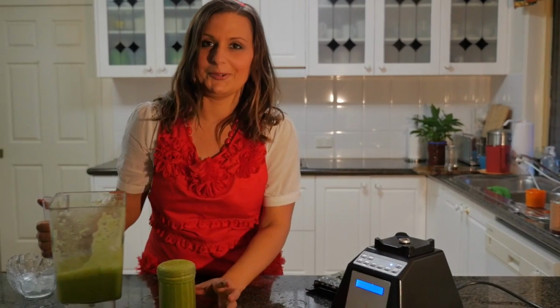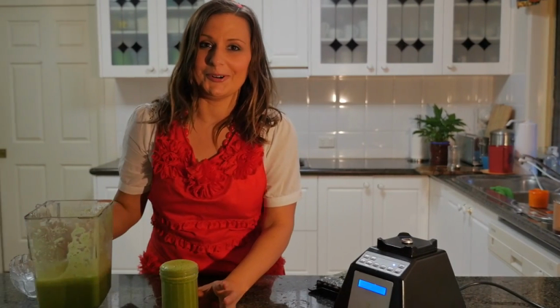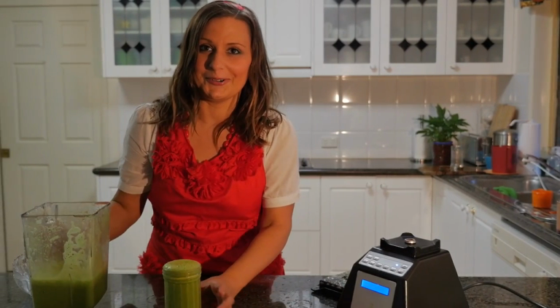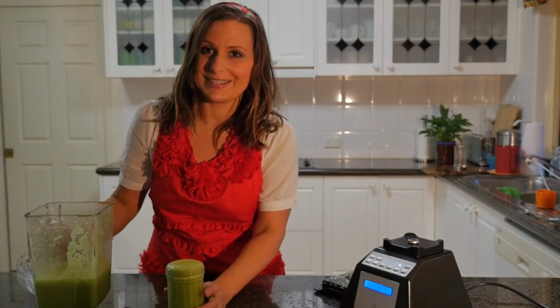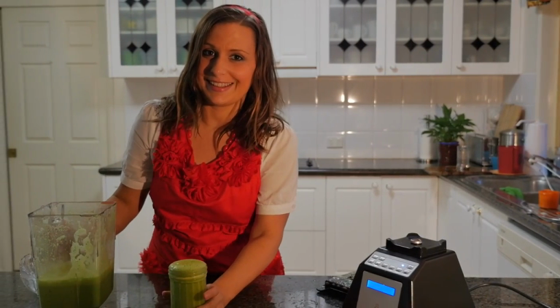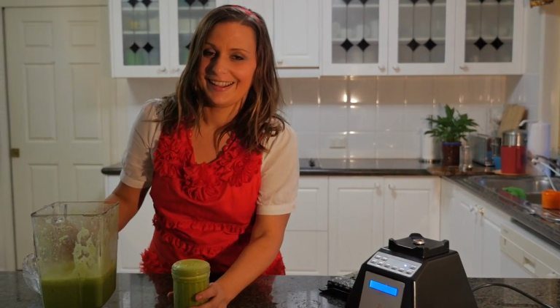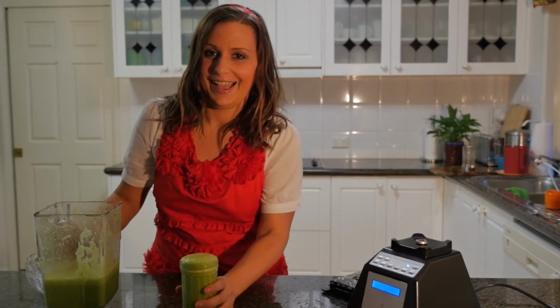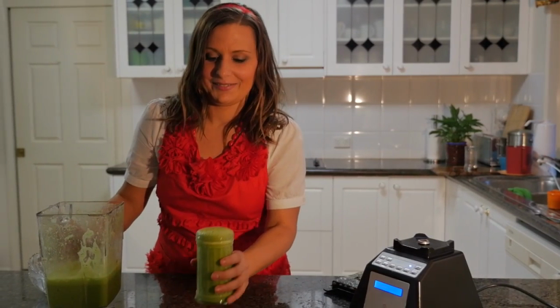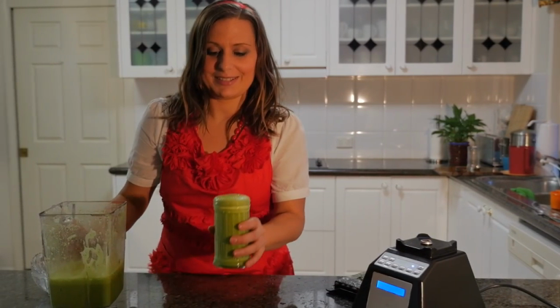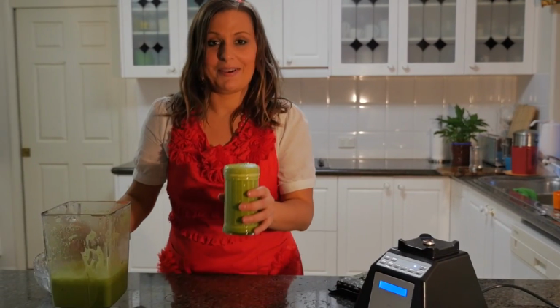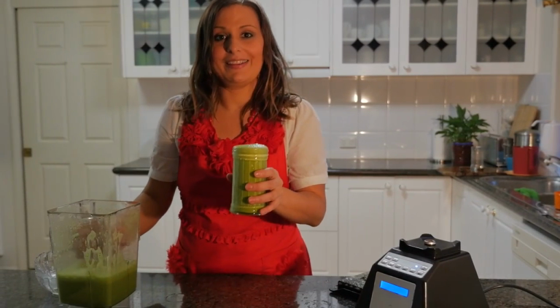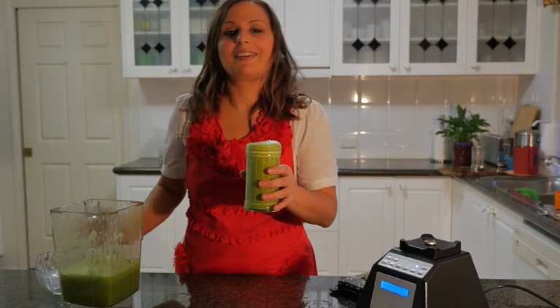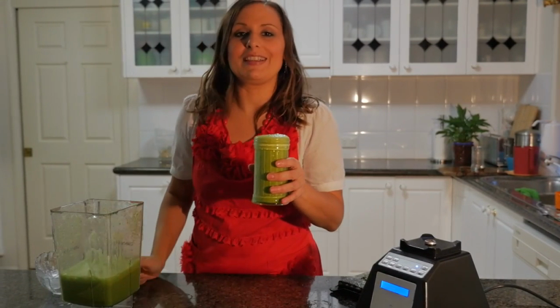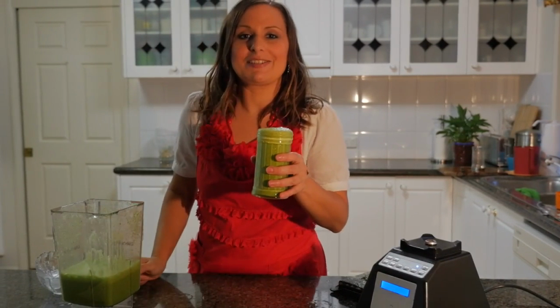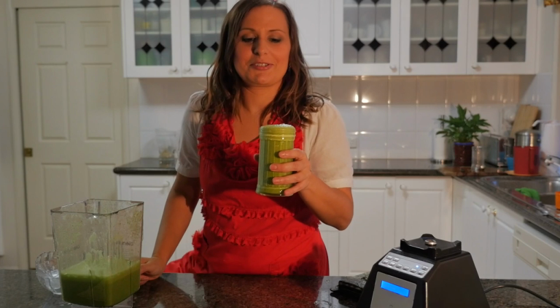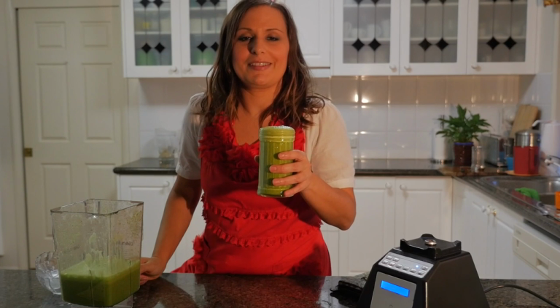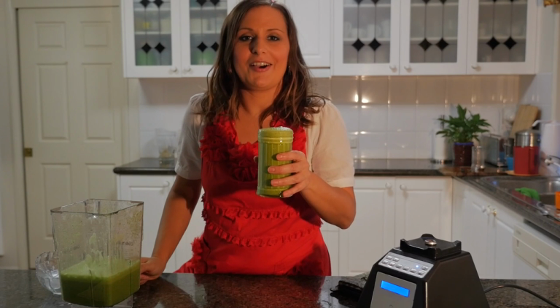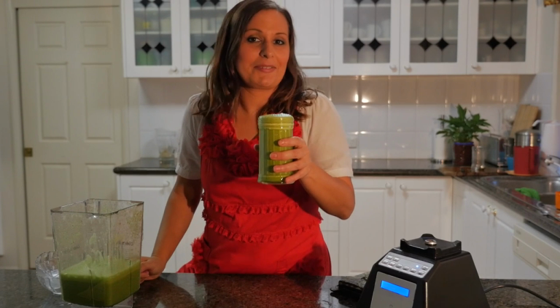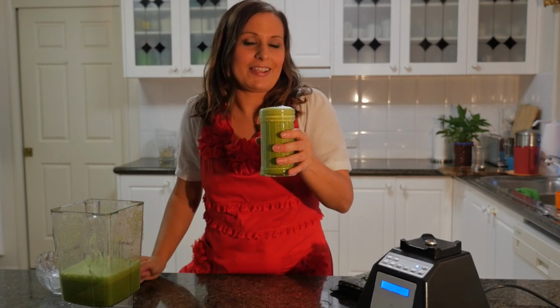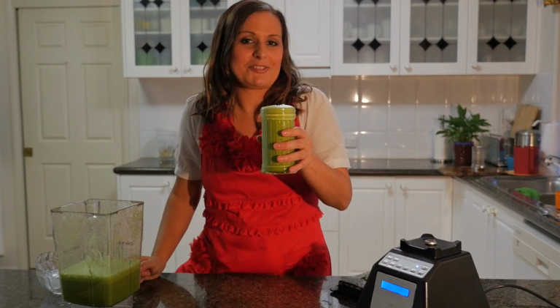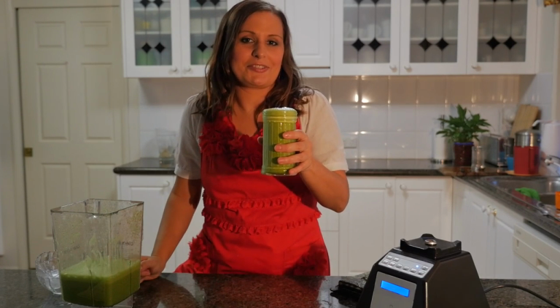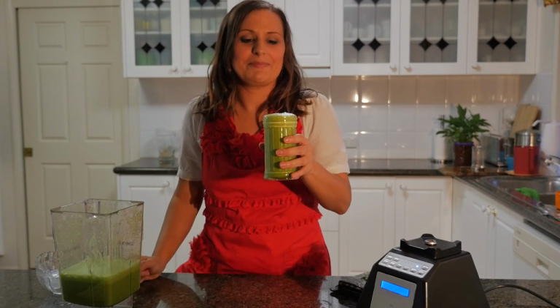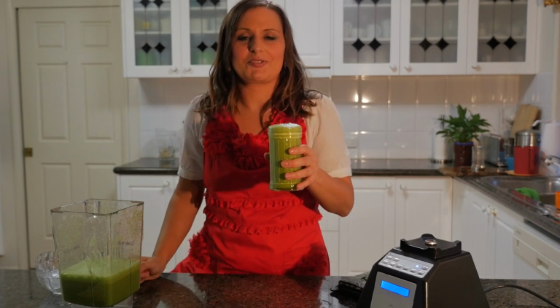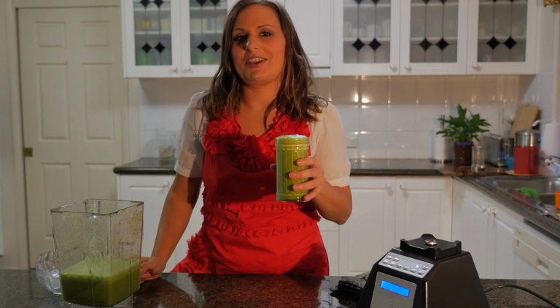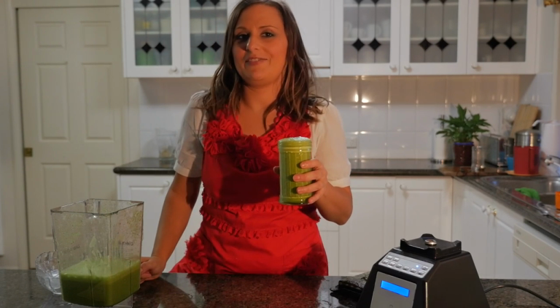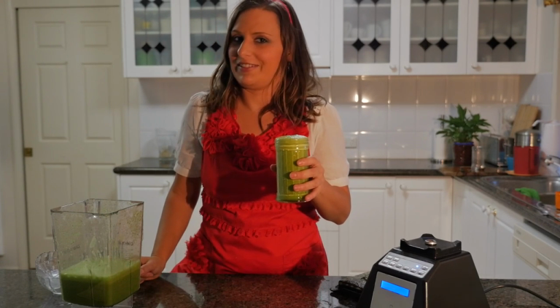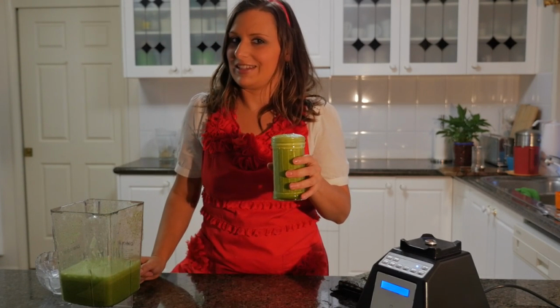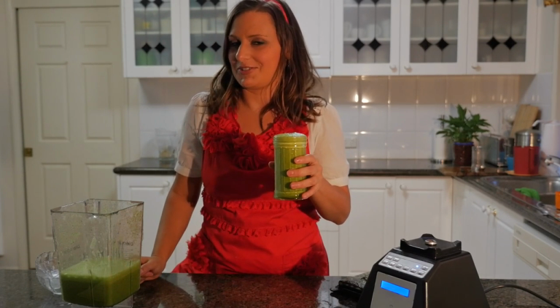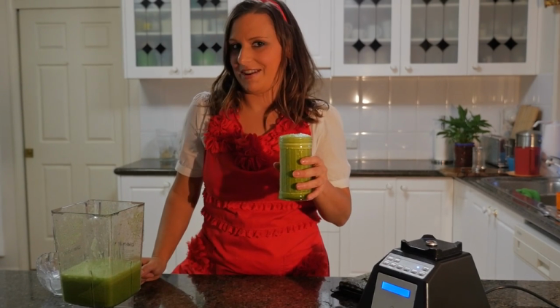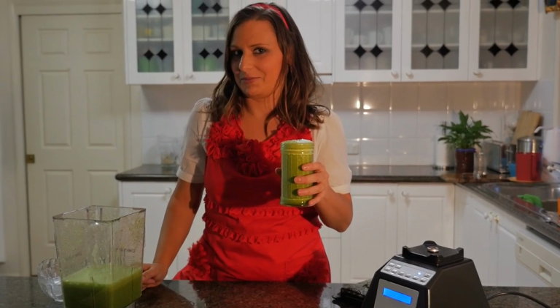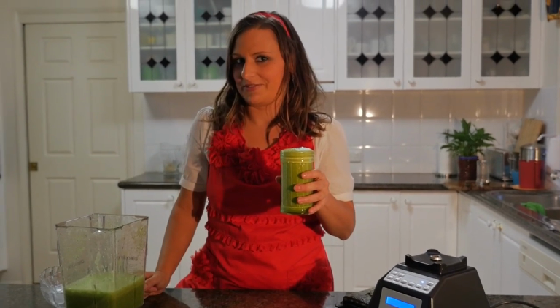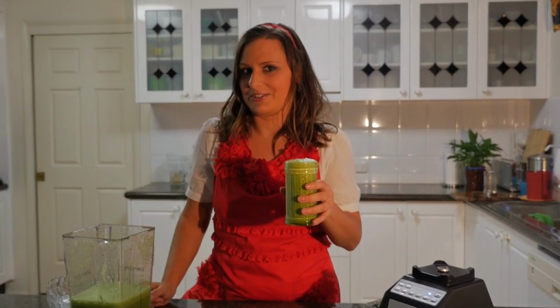Whoa, did you see that? That's my green citrus smoothie. I hope you liked that tutorial. Make sure you check out VivaLeVegan.net for more information.